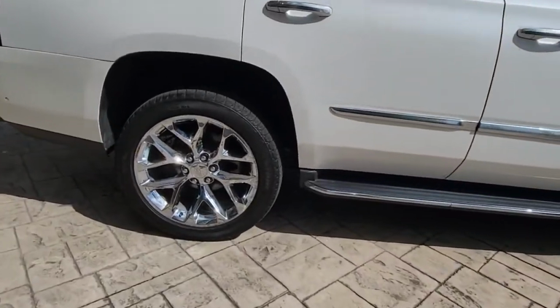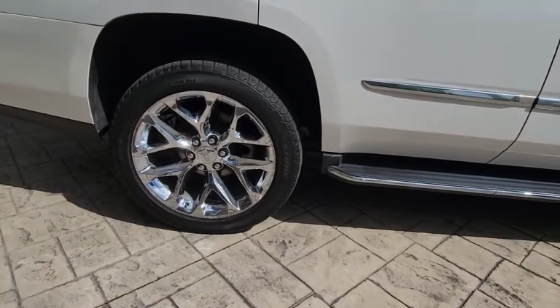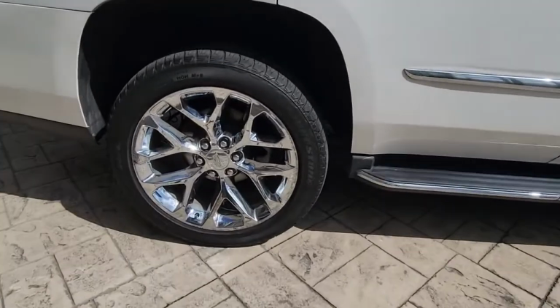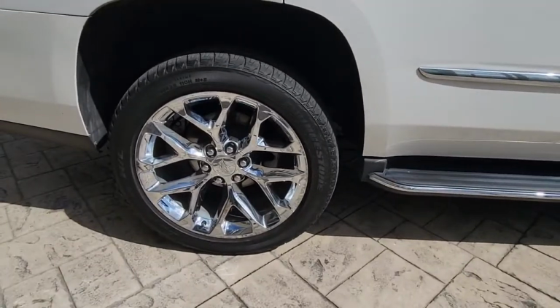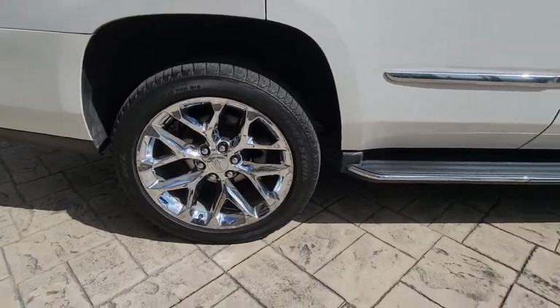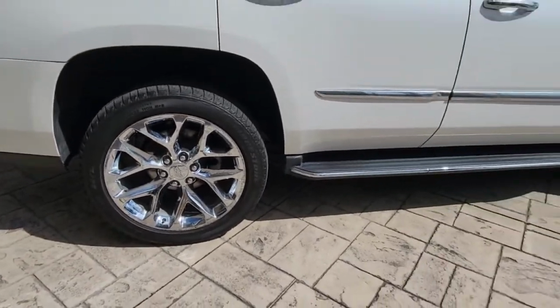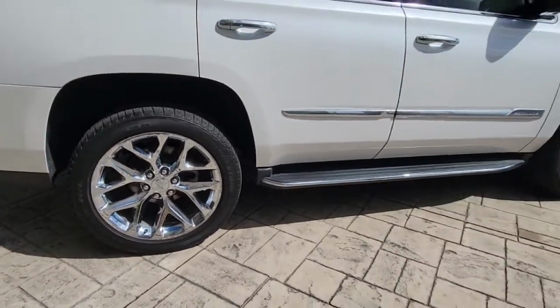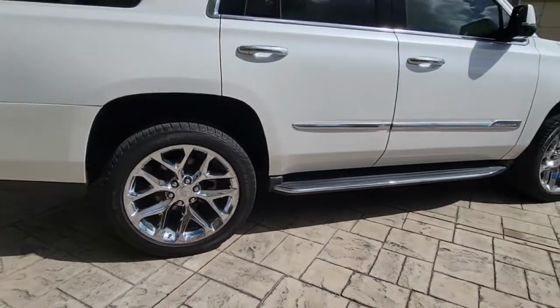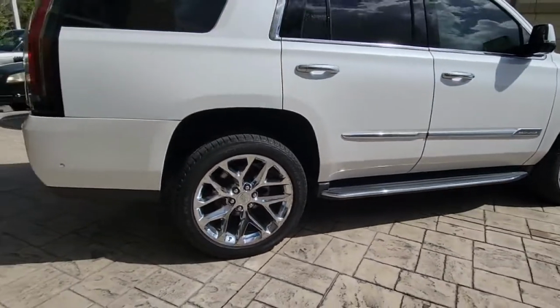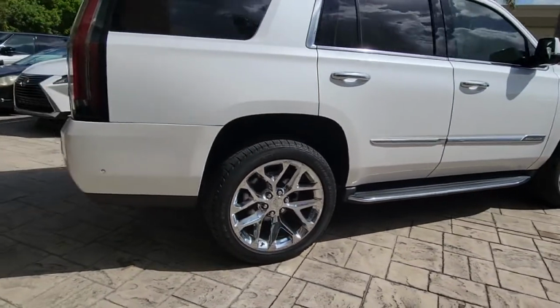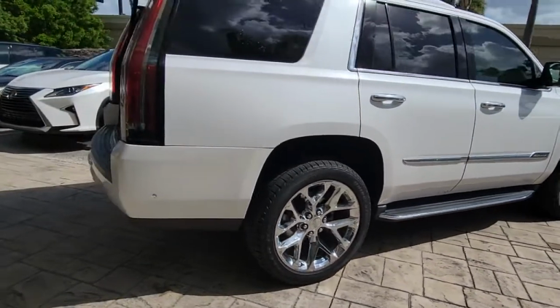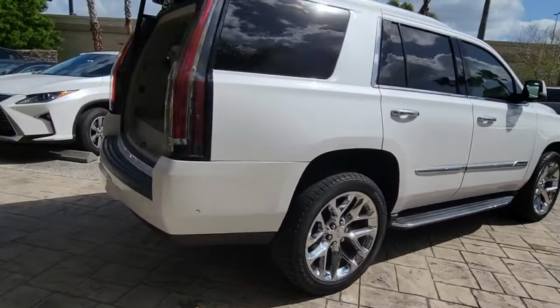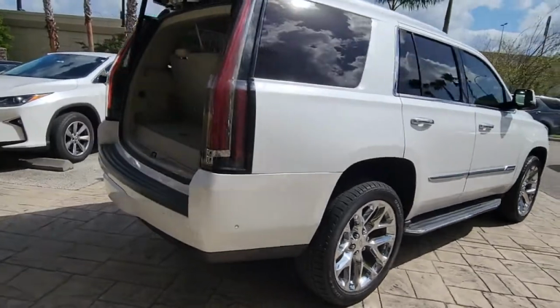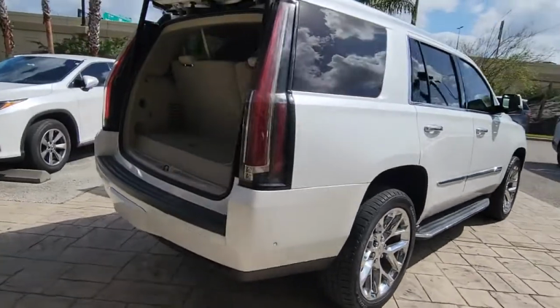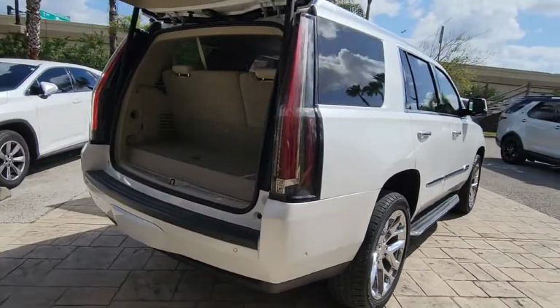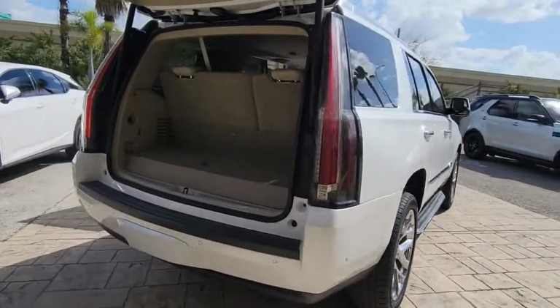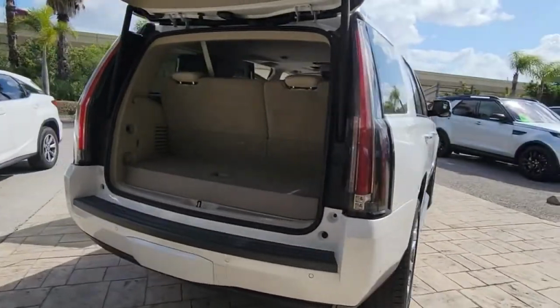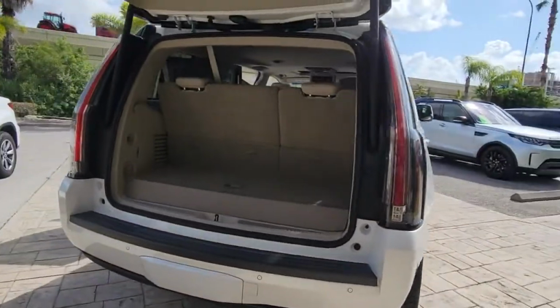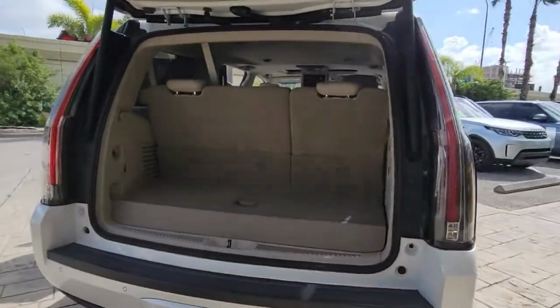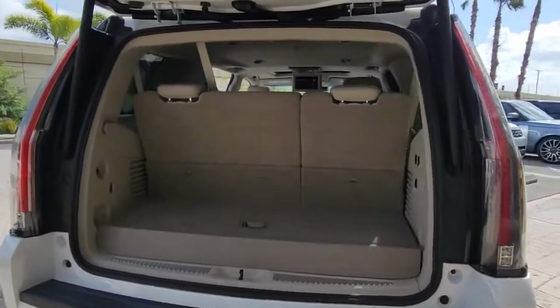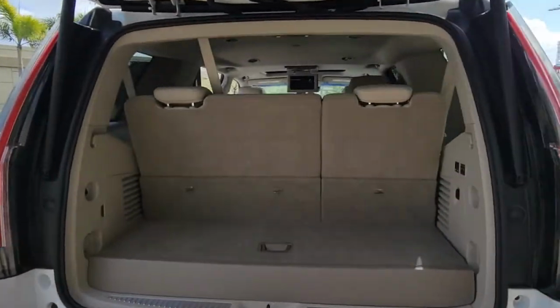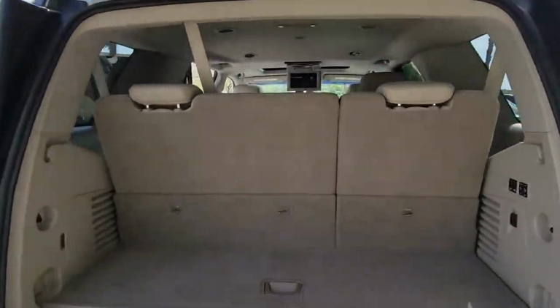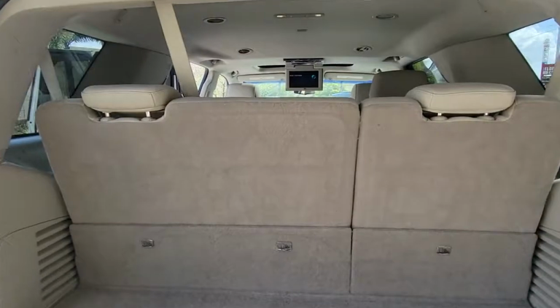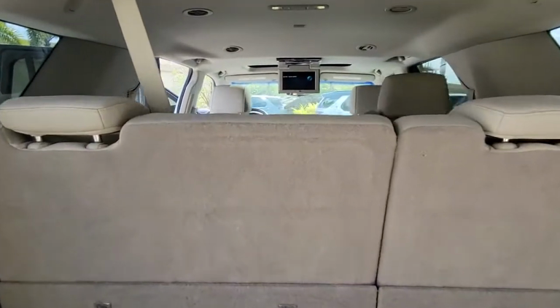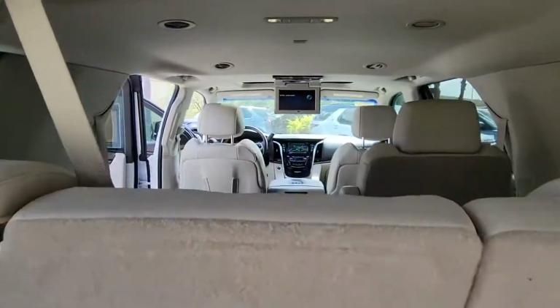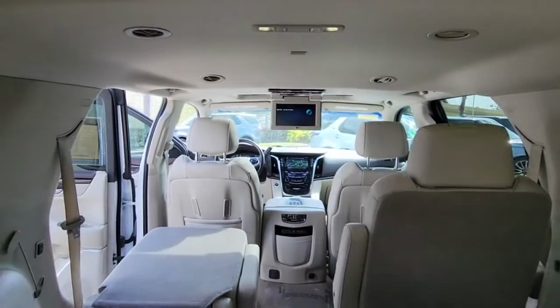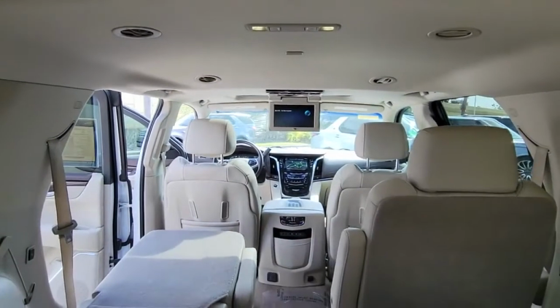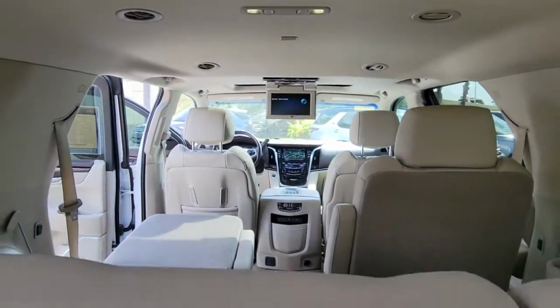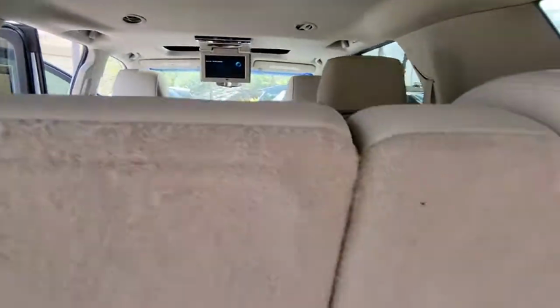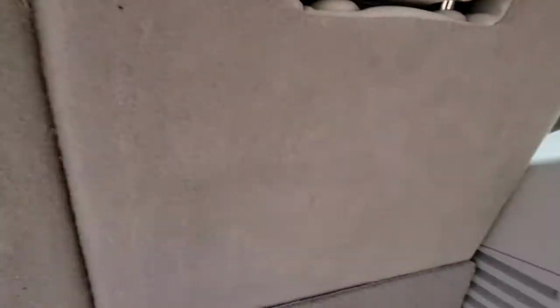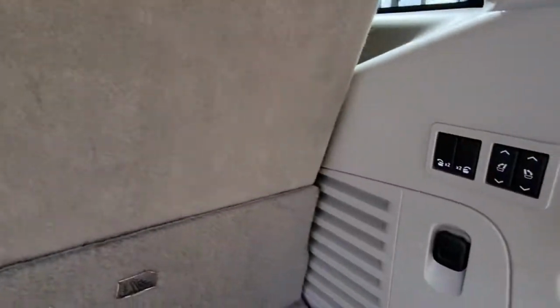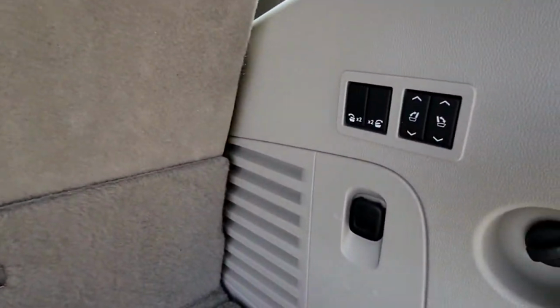Make the most of every drive when you travel in modern style and comfort. Sculpted lines and a quiet cabin soothe your mind, while the latest safety and infotainment tech keeps you secure, focused, and entertained. All you need to do is relax and enjoy the ride.